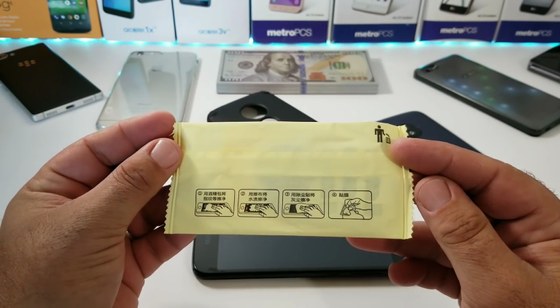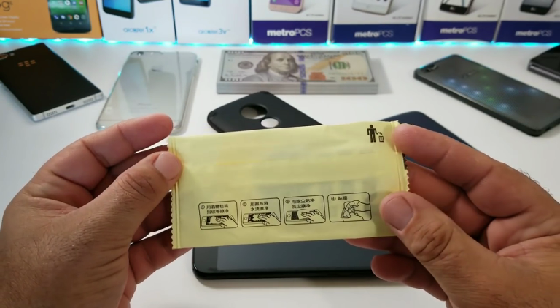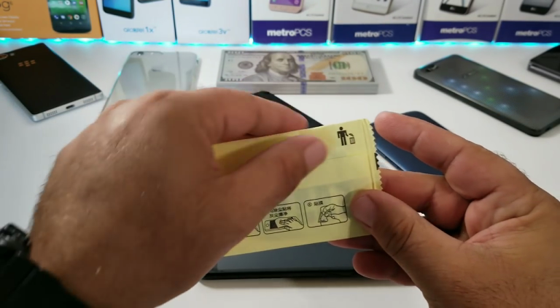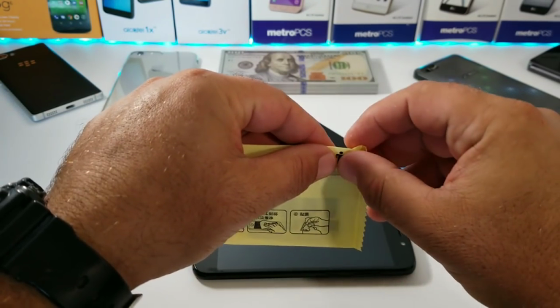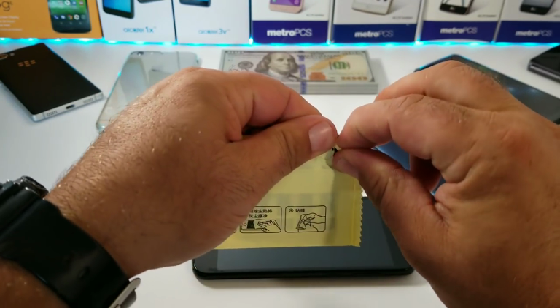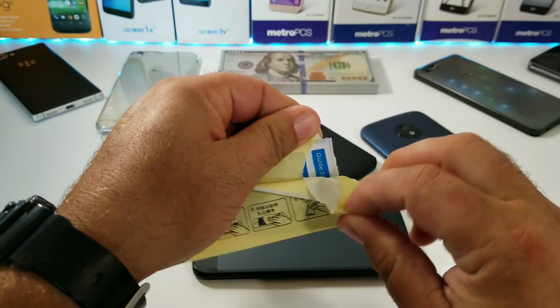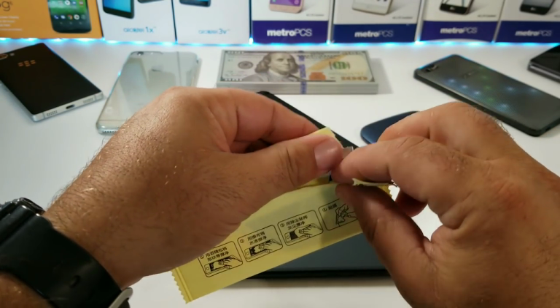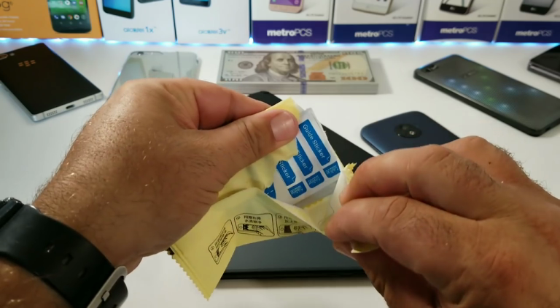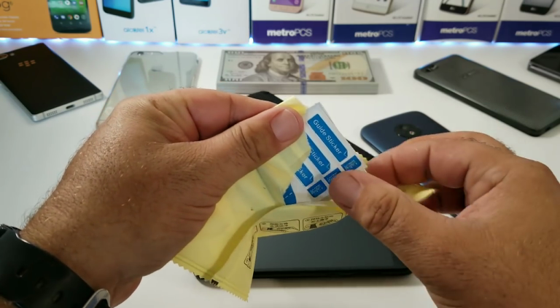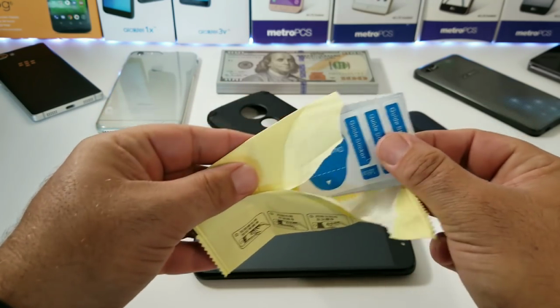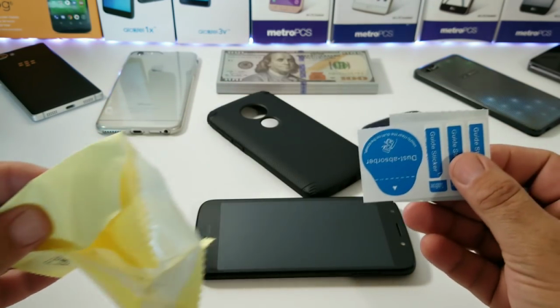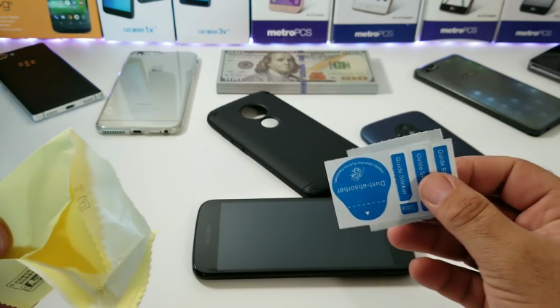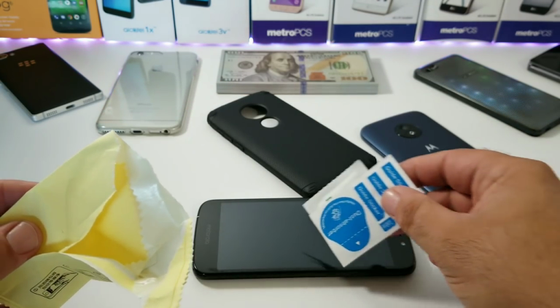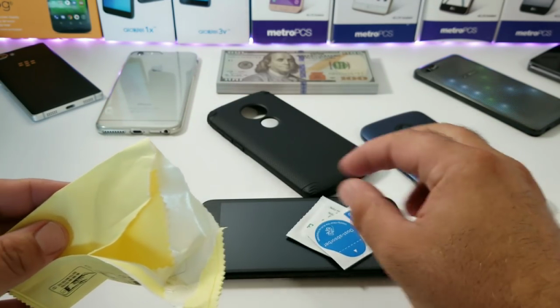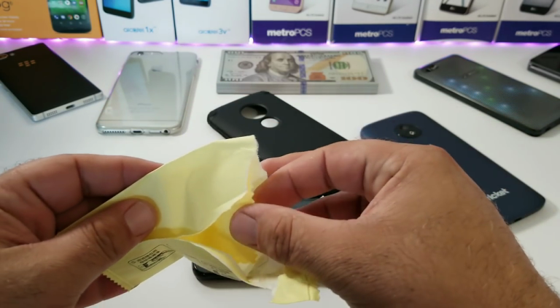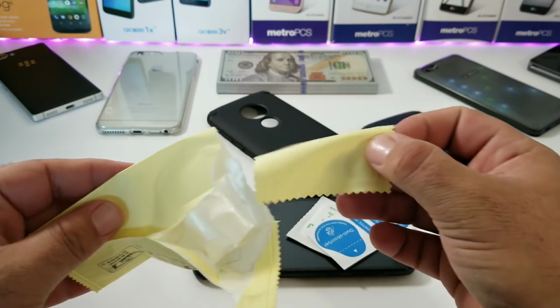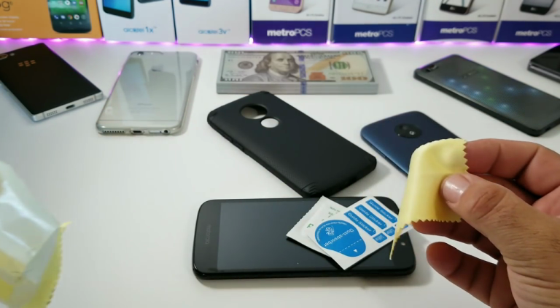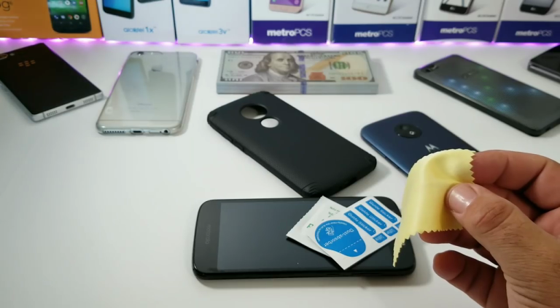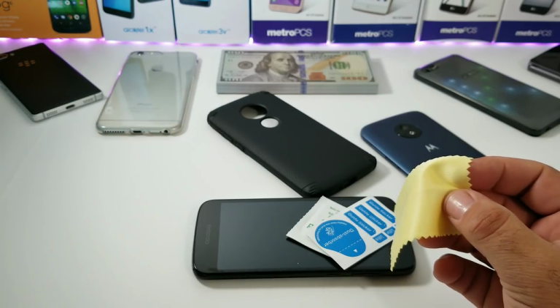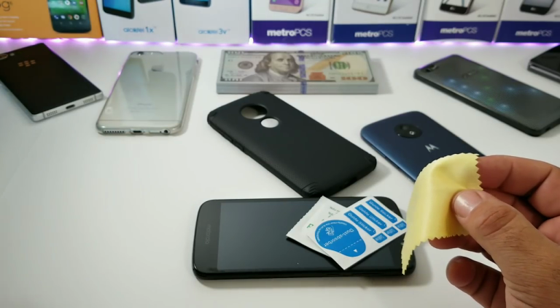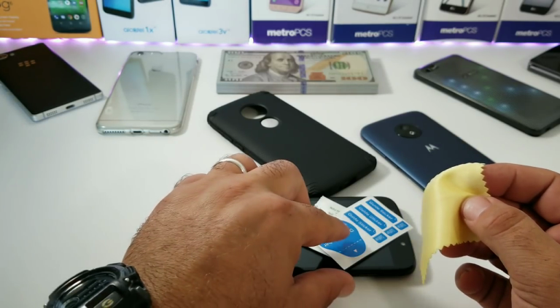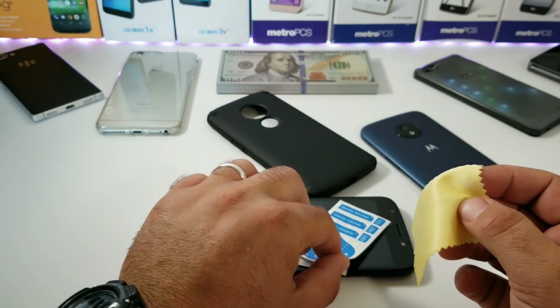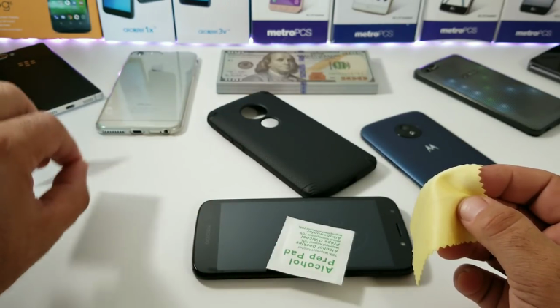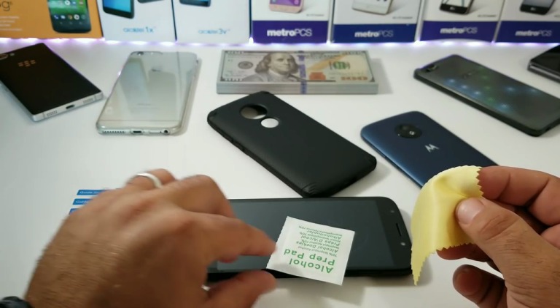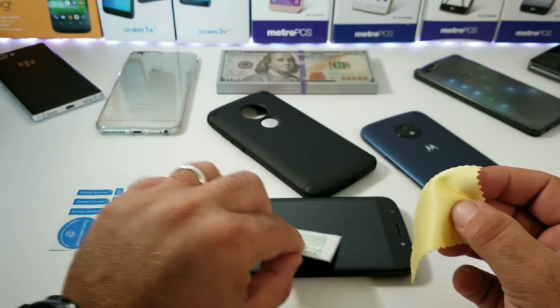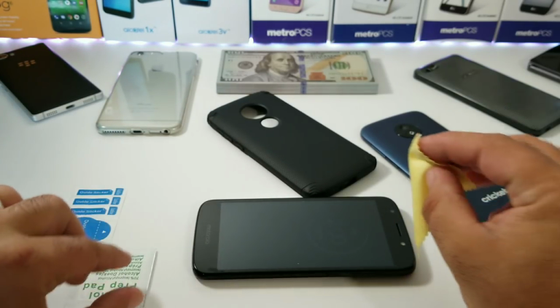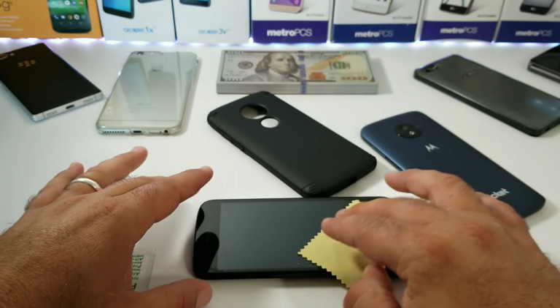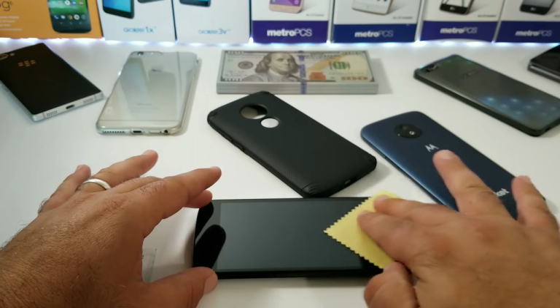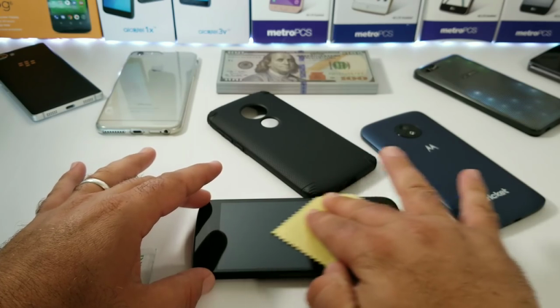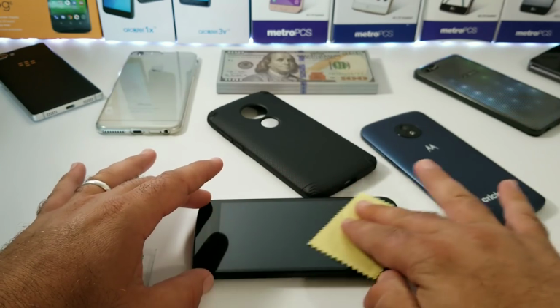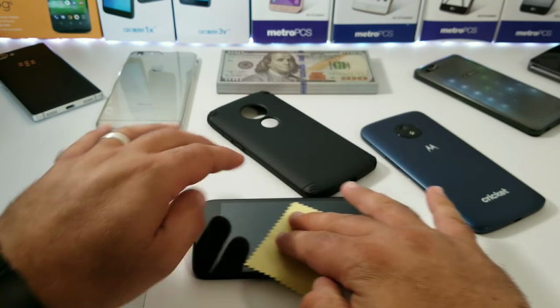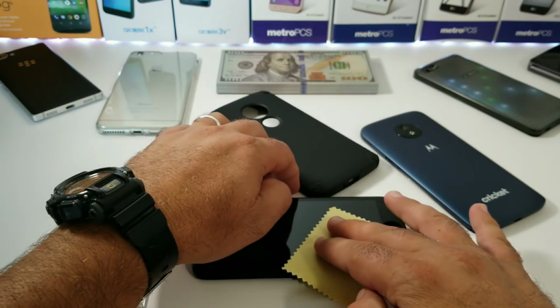Let's move on to the tempered glass screen protector. The instructions are in Chinese, but it's really very simple to apply. As you can see, you're getting everything you need right here in the packaging with this case — your alcohol prep pad and your wipe. I'm going to go ahead and speed through this.